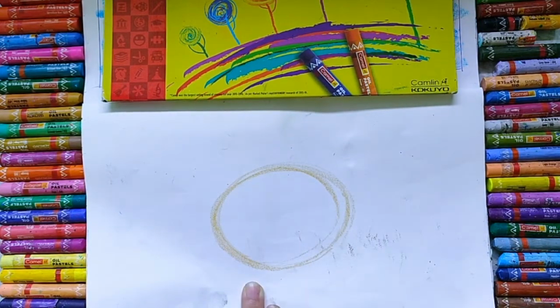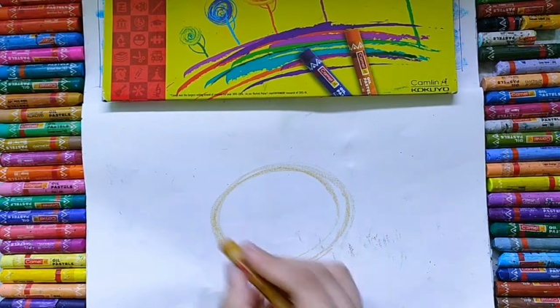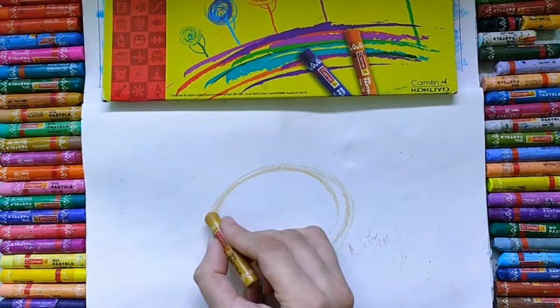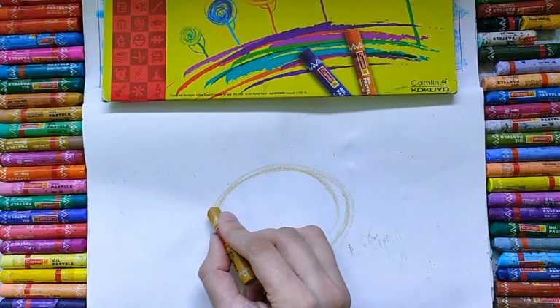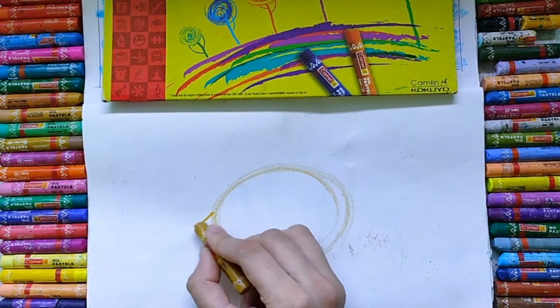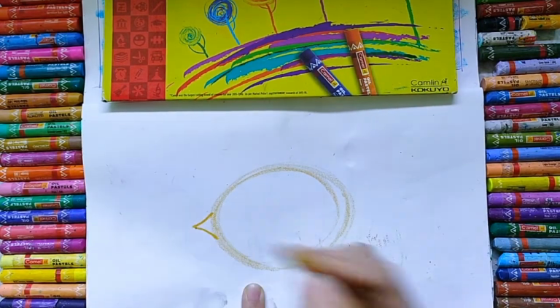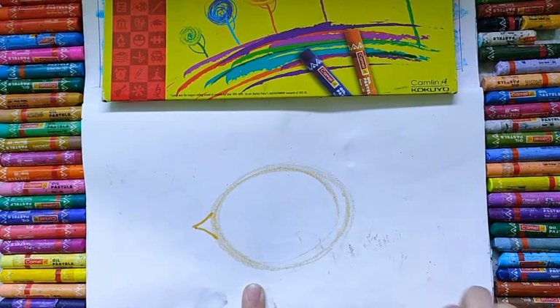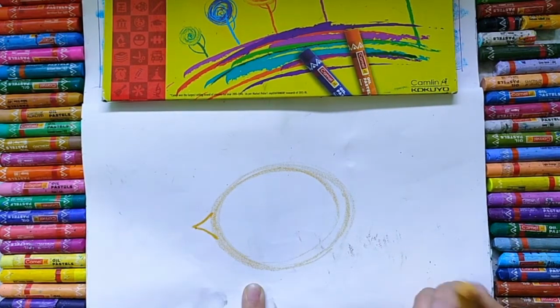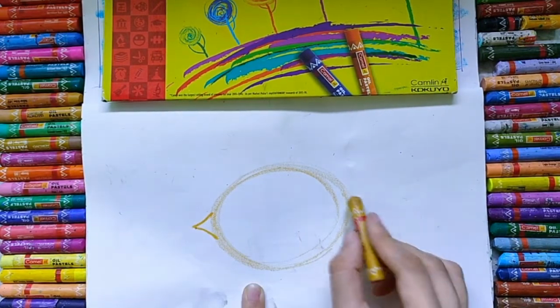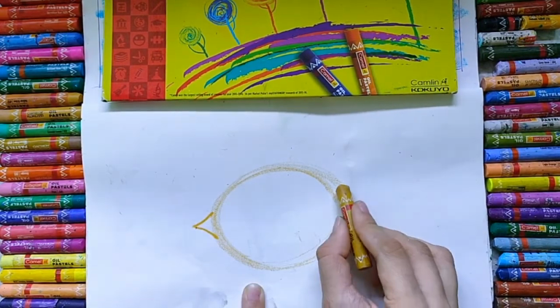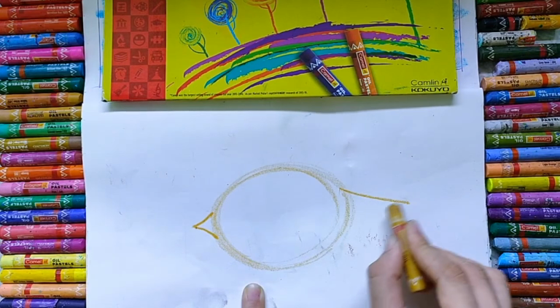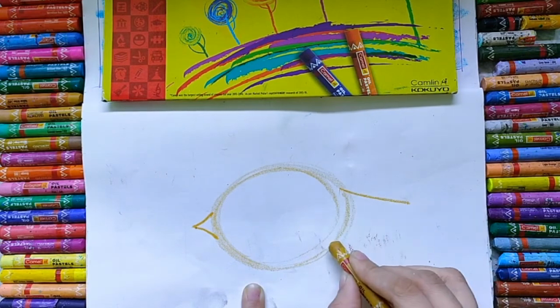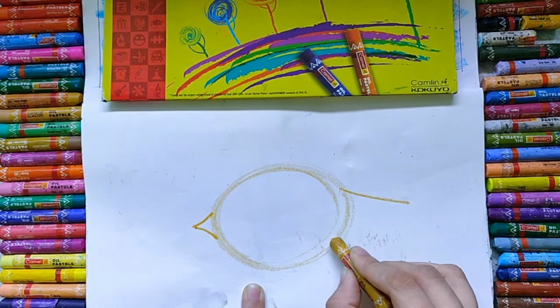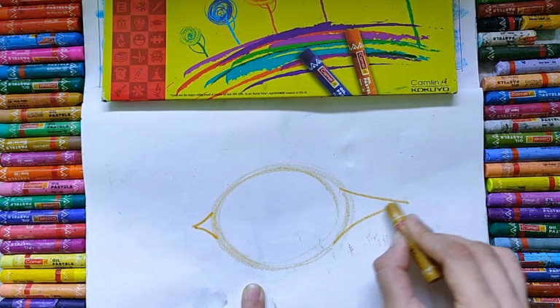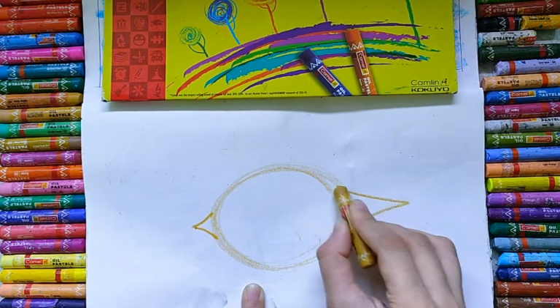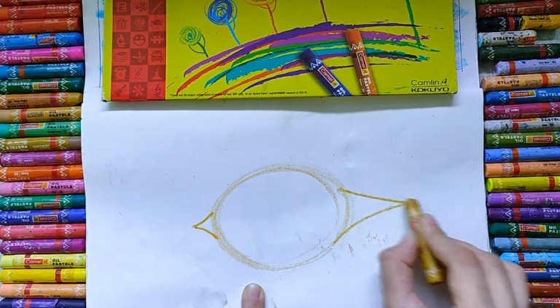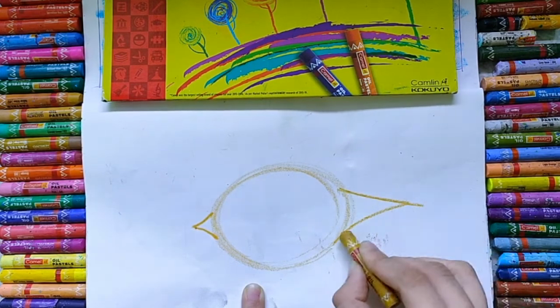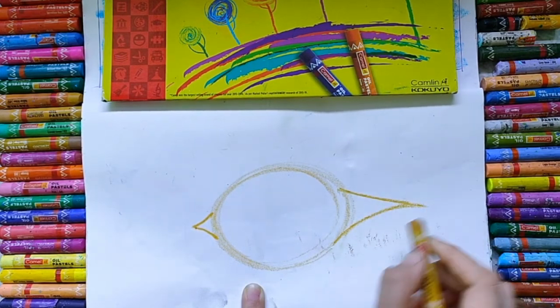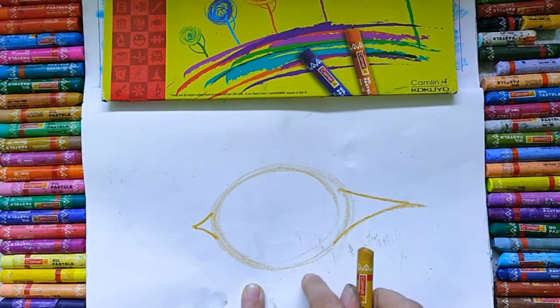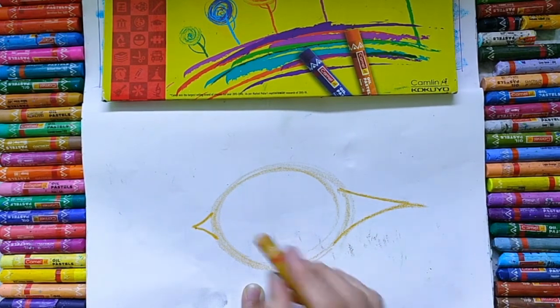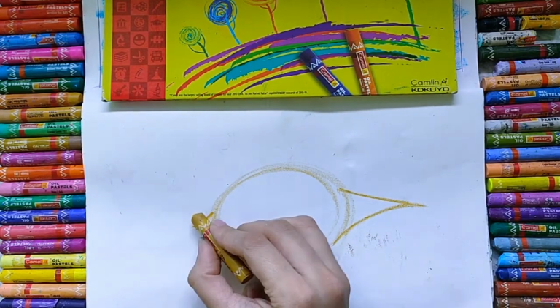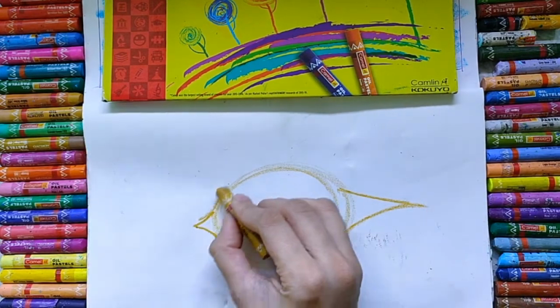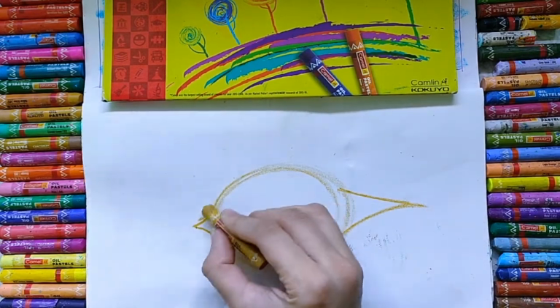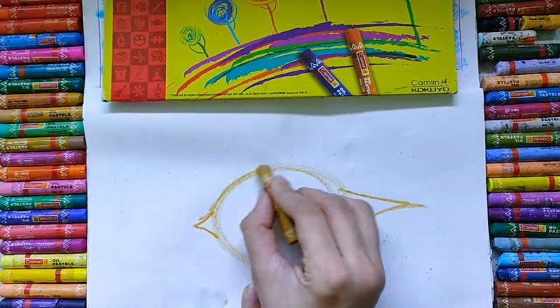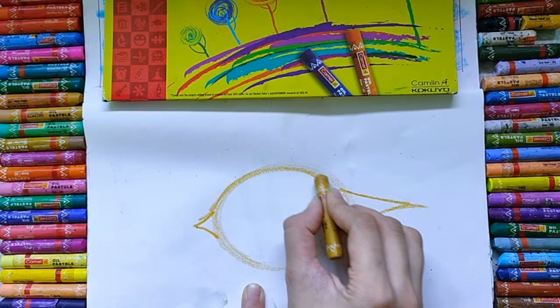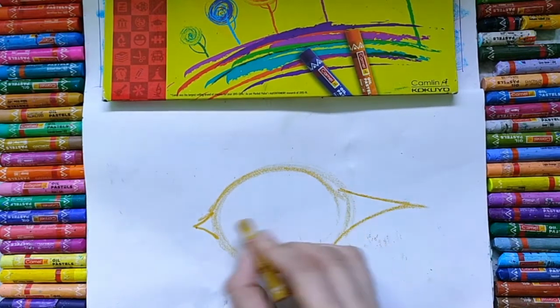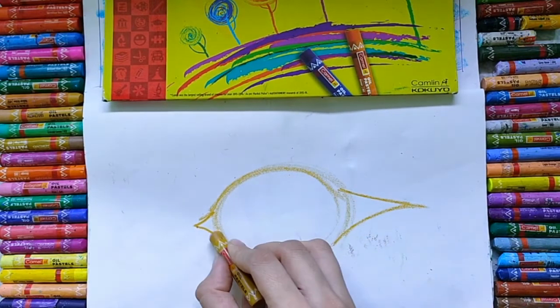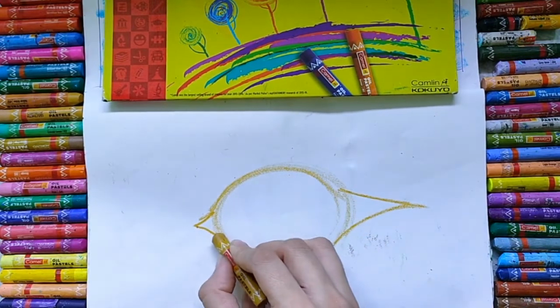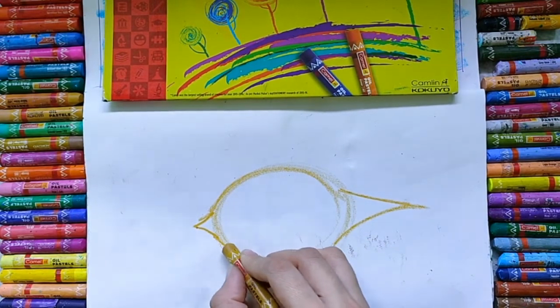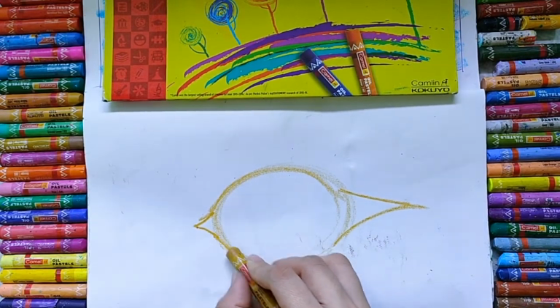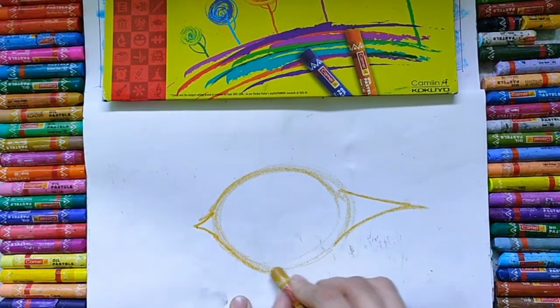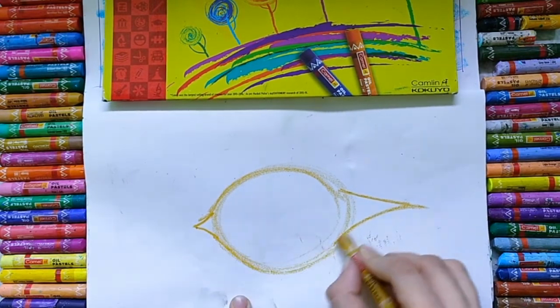Here draw one small triangle and here draw one big triangle. In this way you can complete your sketch of the coconut.